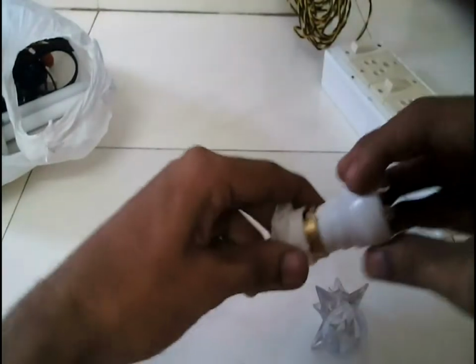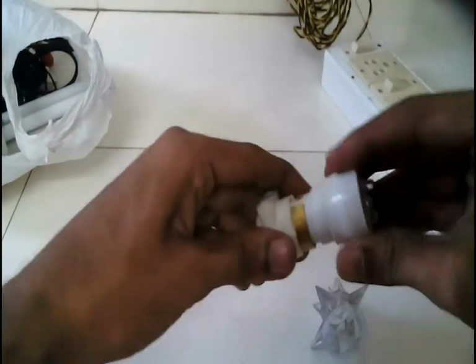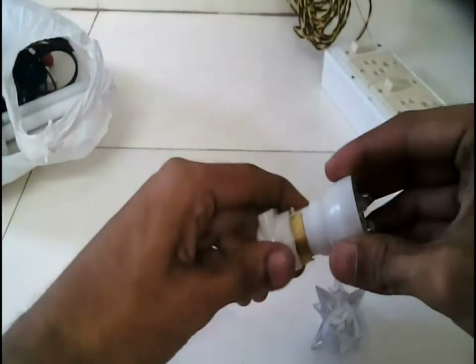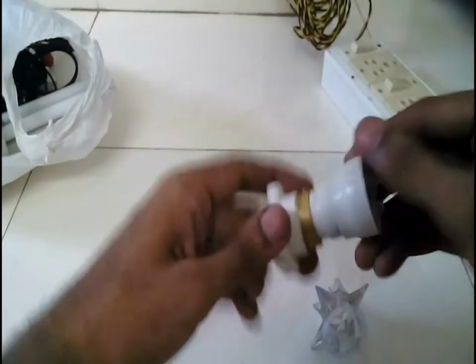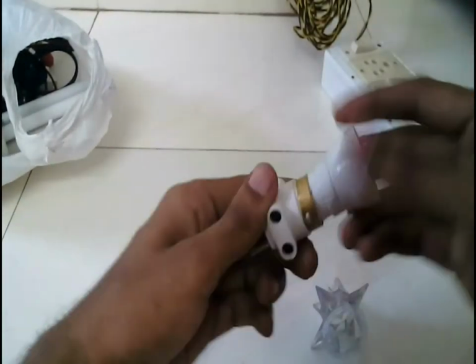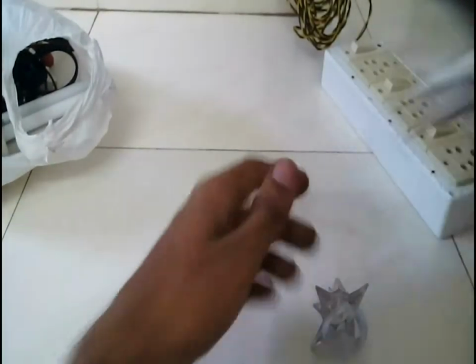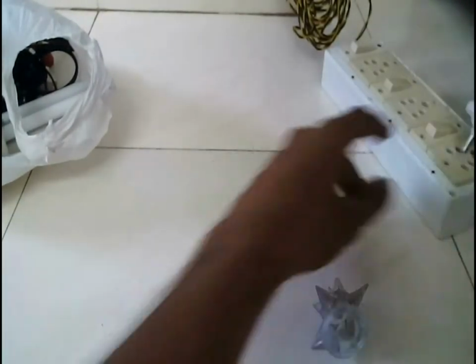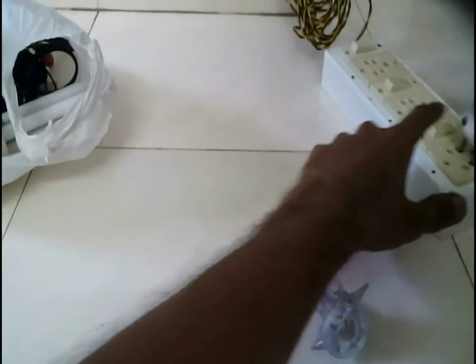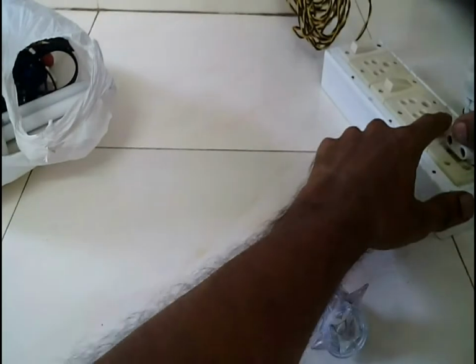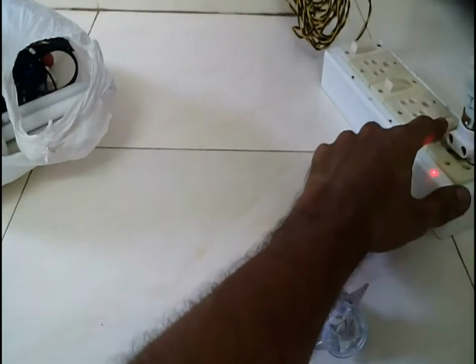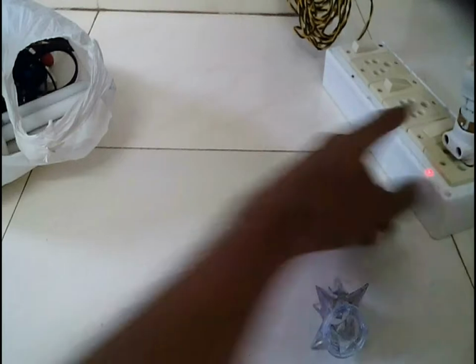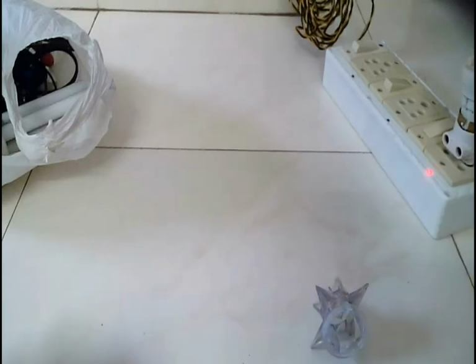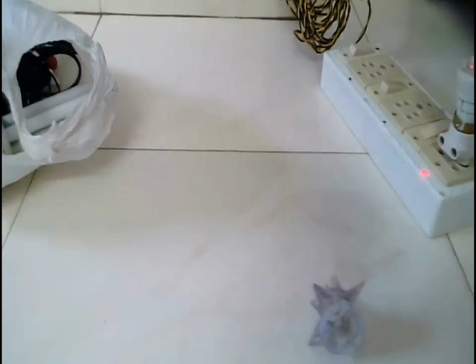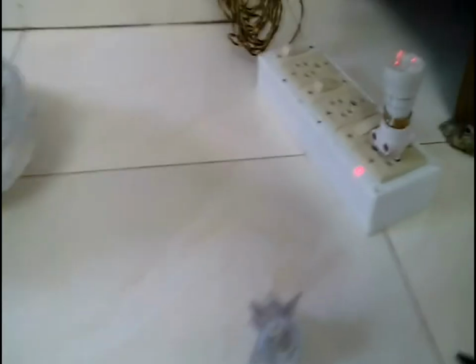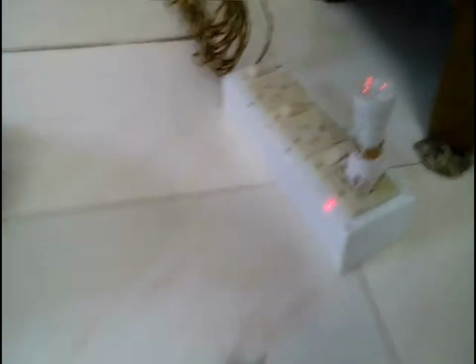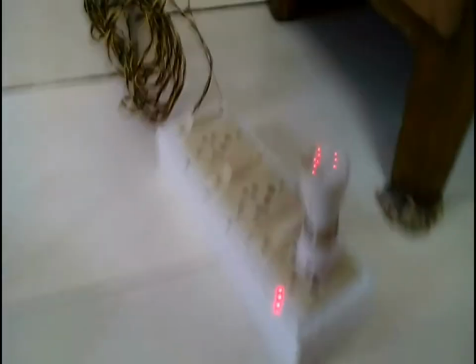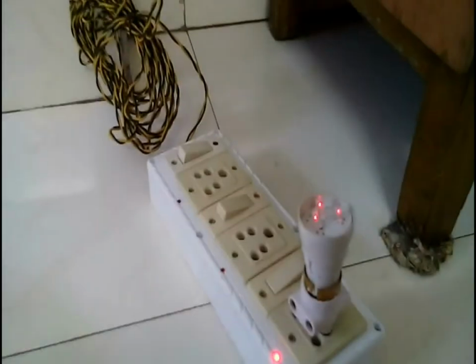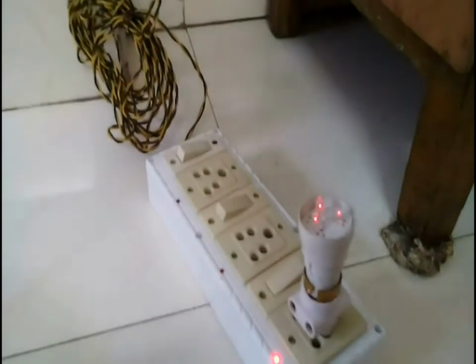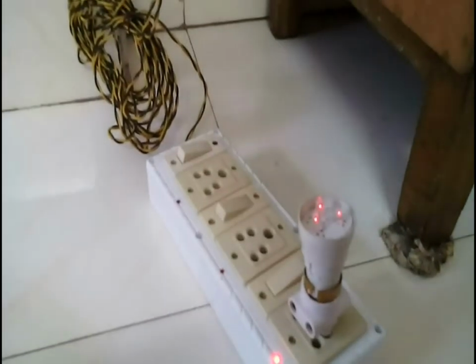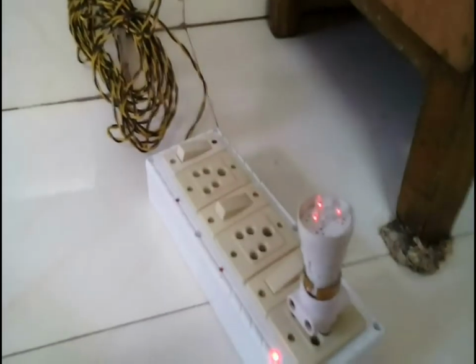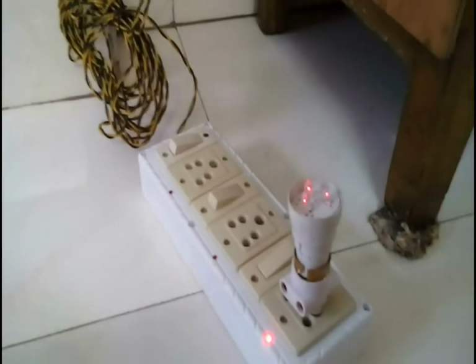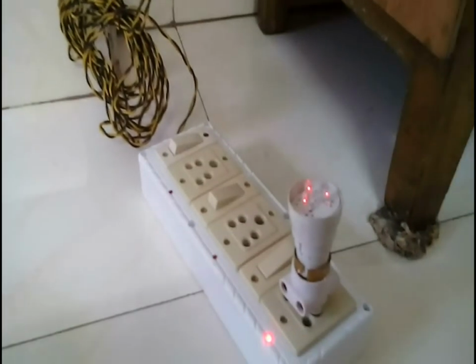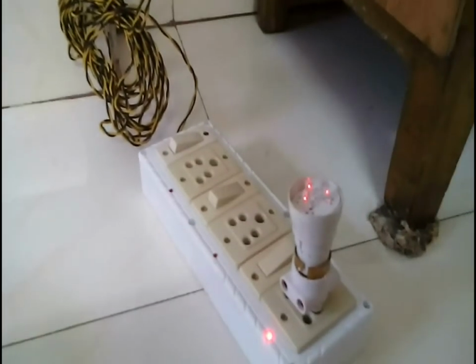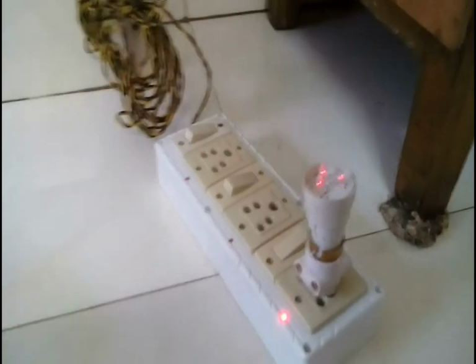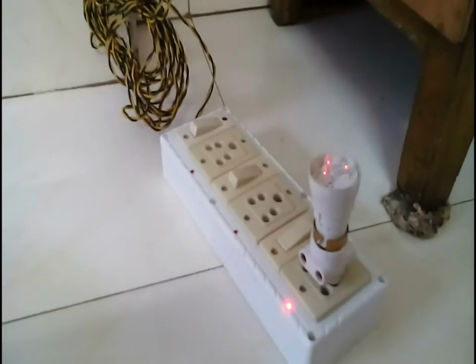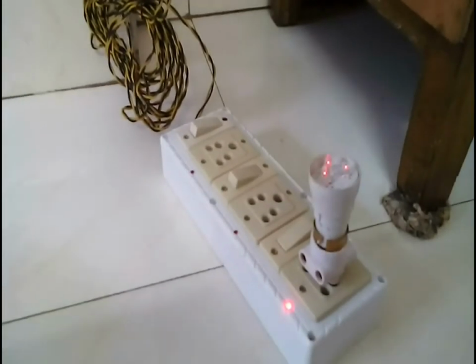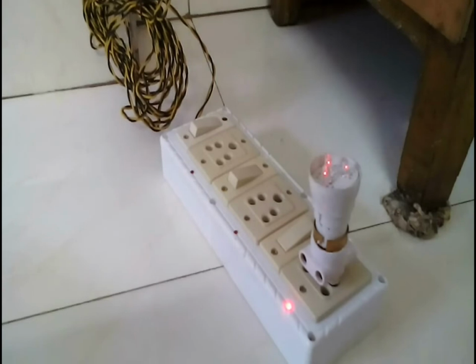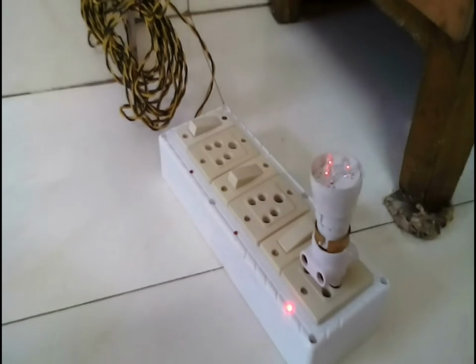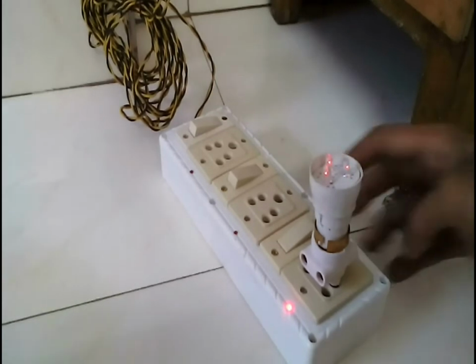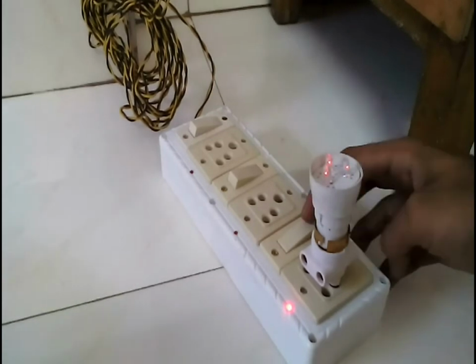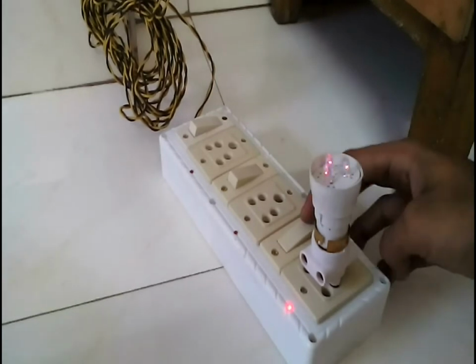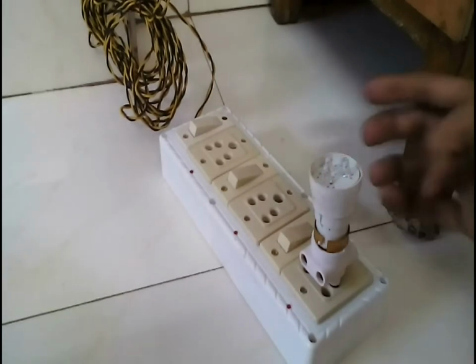I connected the LED bulb and as you can see the light is pretty dim. She told me that when she bought it the LED would blink in red and blue, but as you can see it's now only showing red.